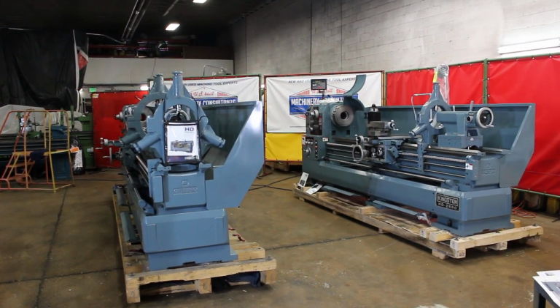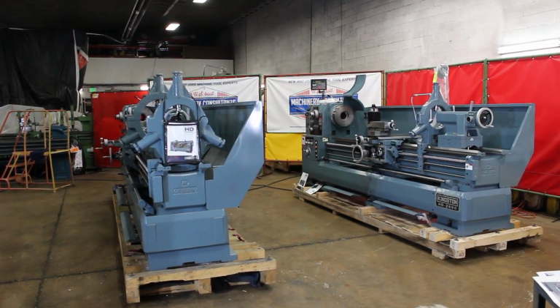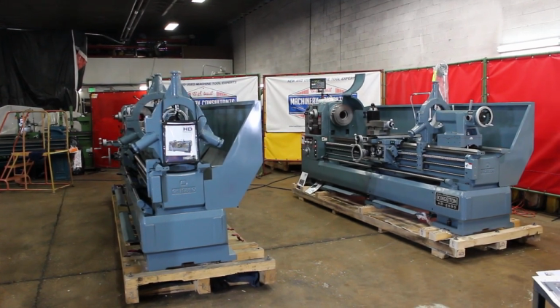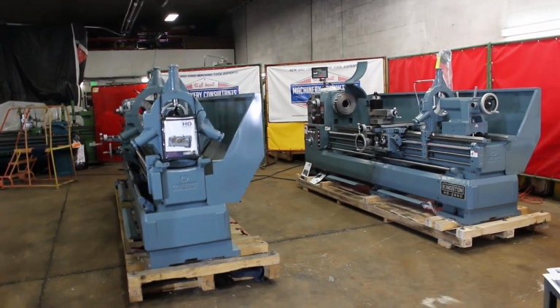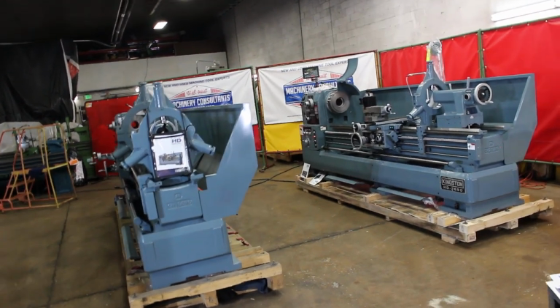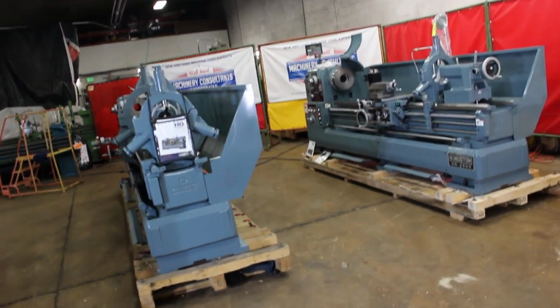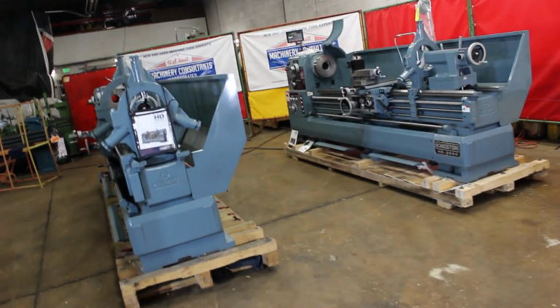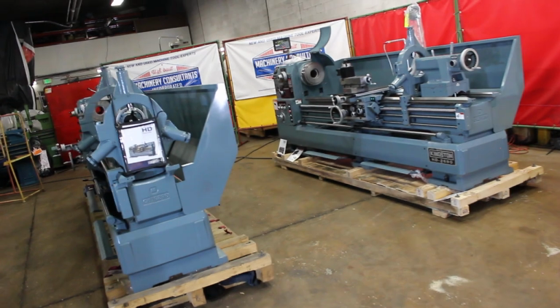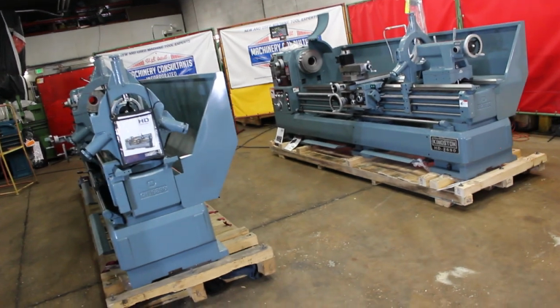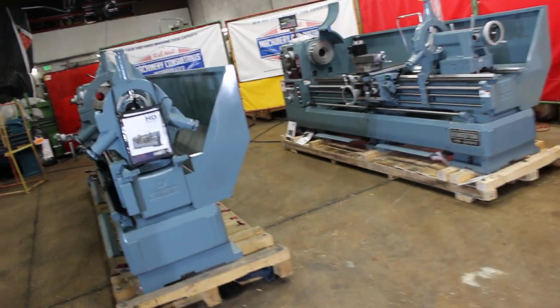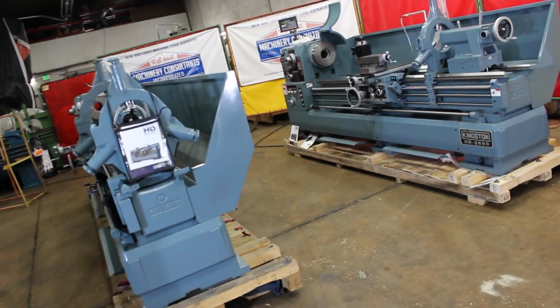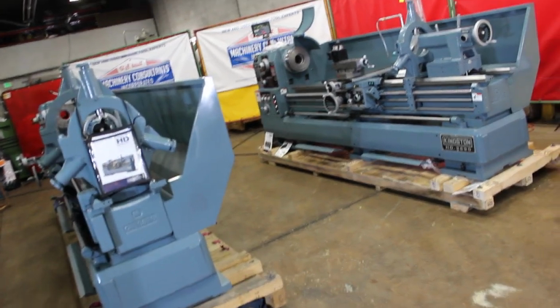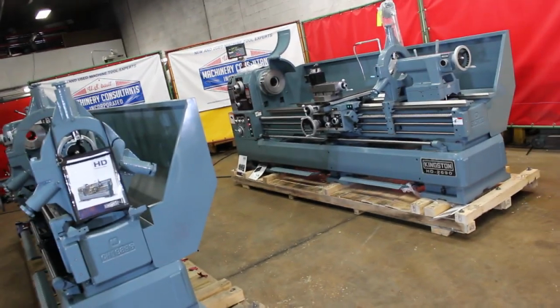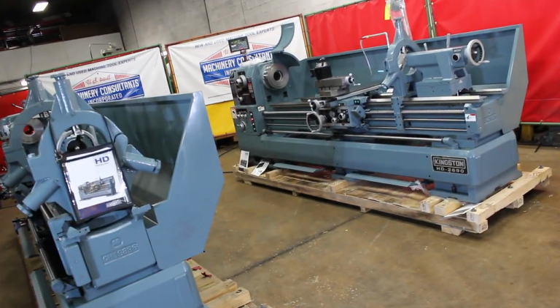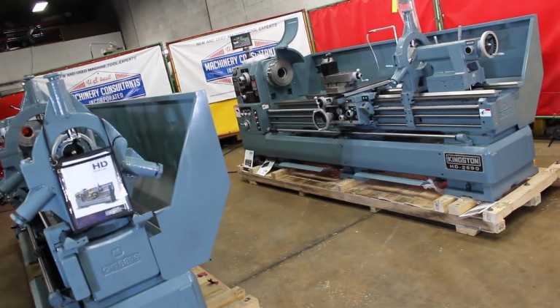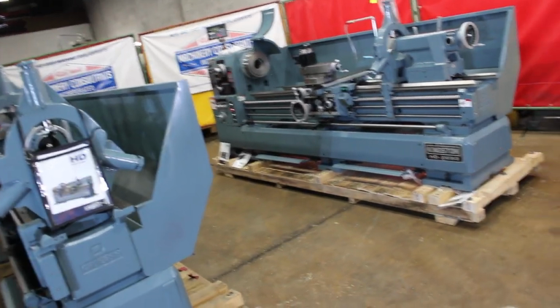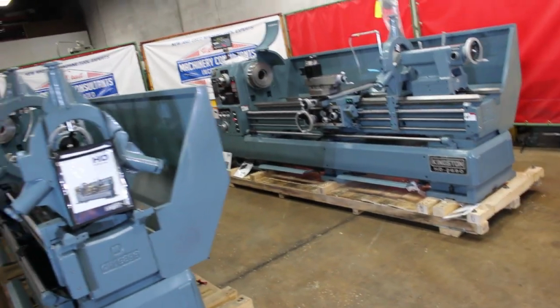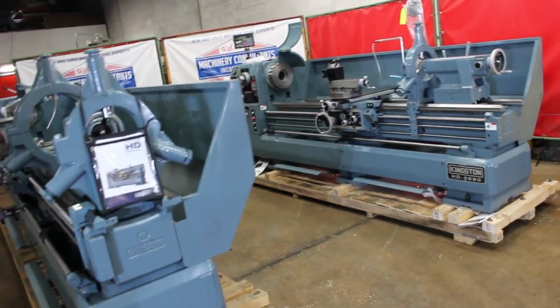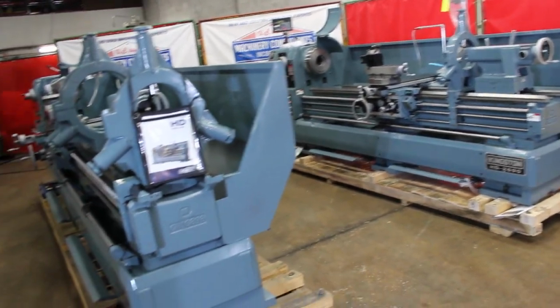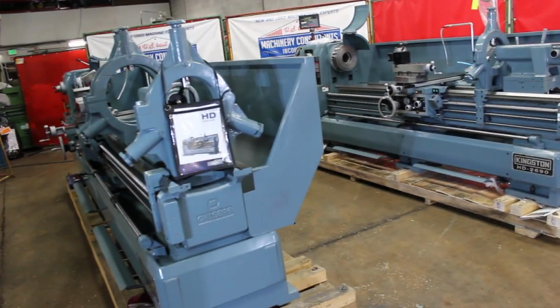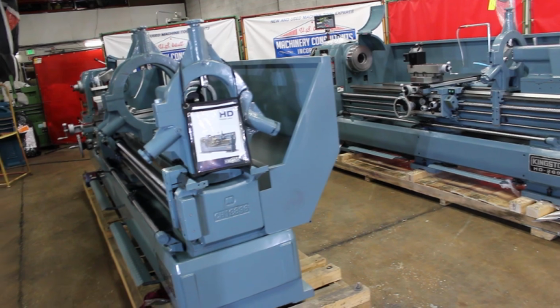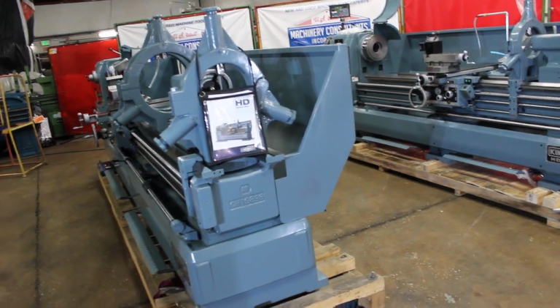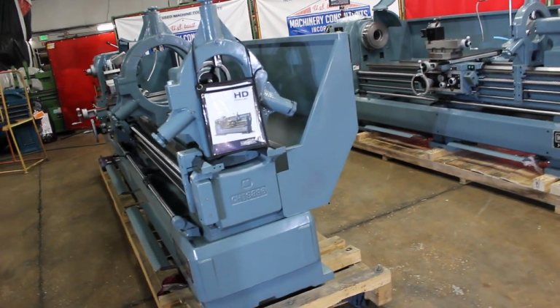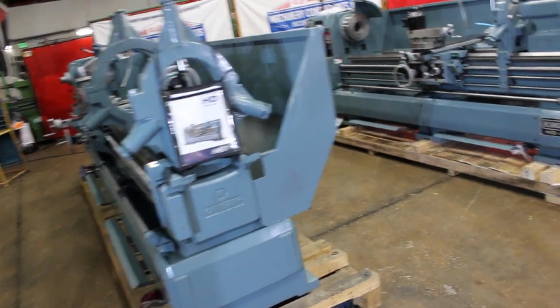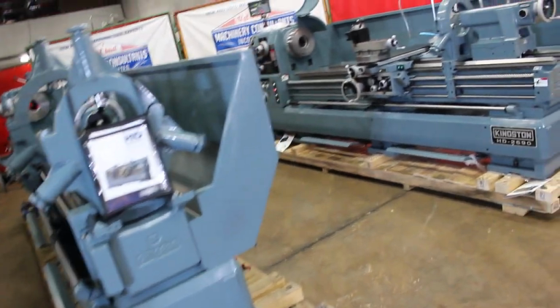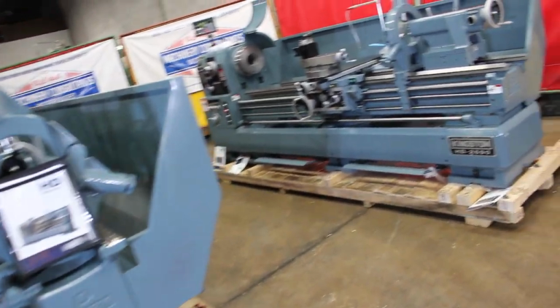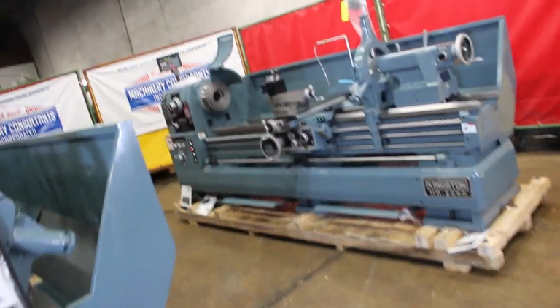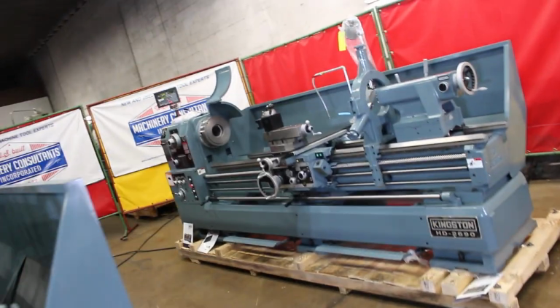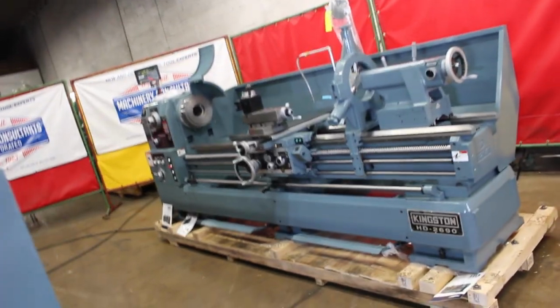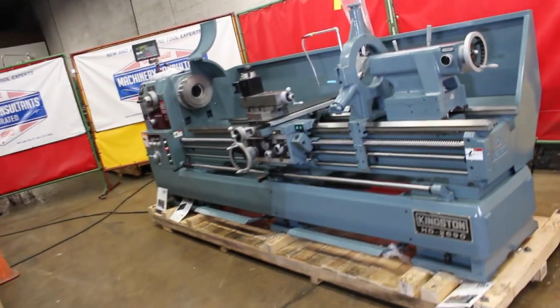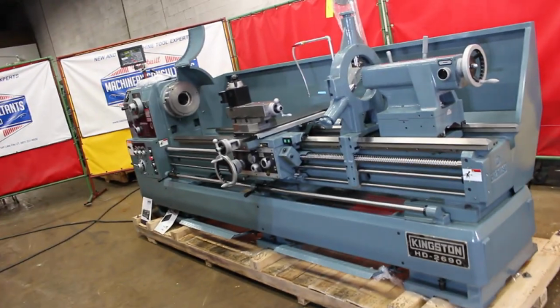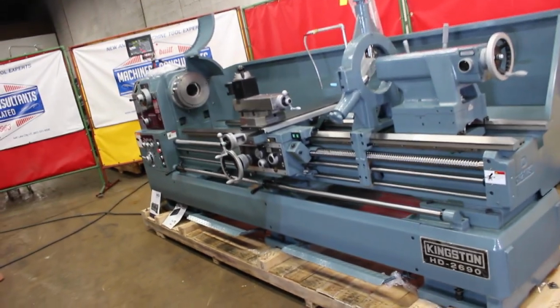Hi, this is Bill with Machinery Consultants out in Salt Lake City, Utah. I'd like to thank you for your time to preview these new Kingston HD model high-precision heavy-duty lathes.